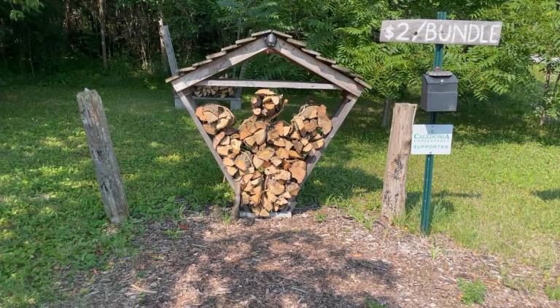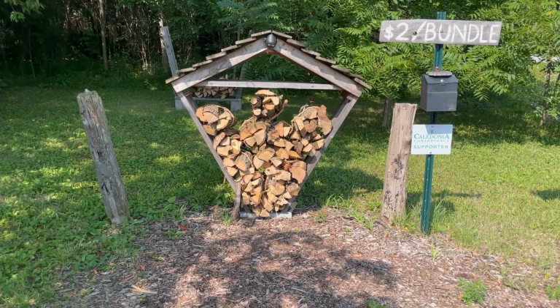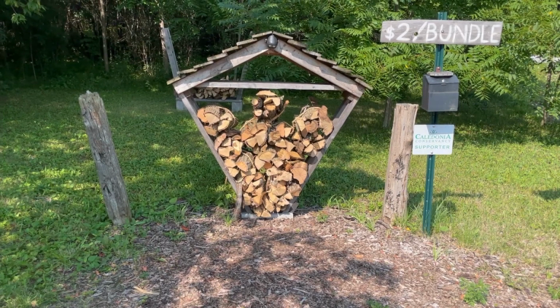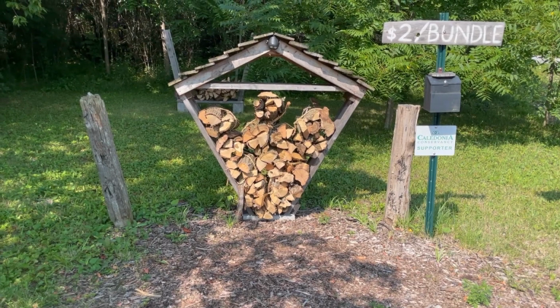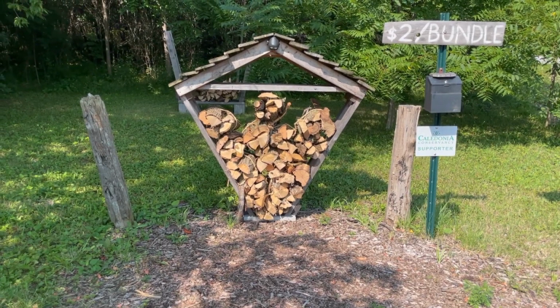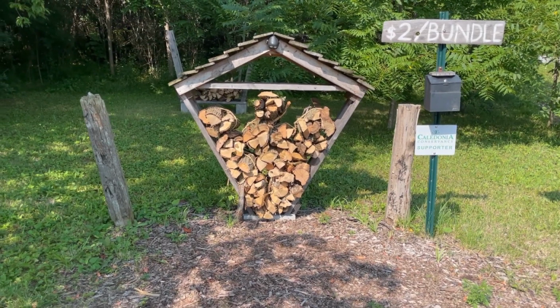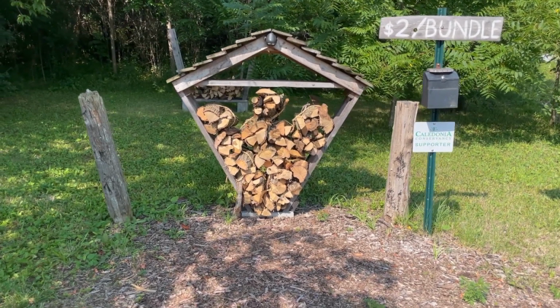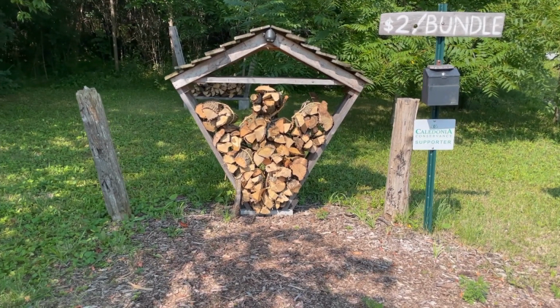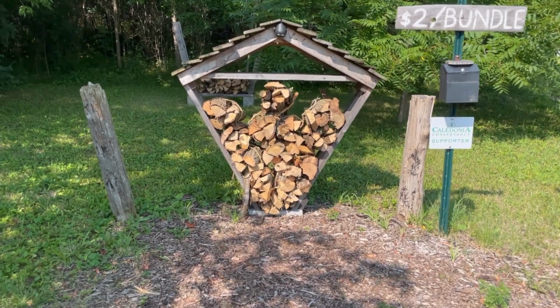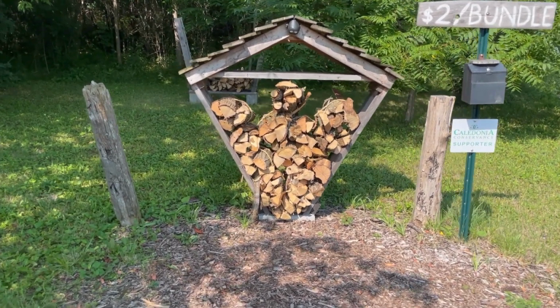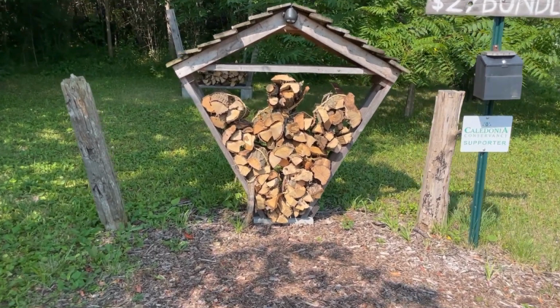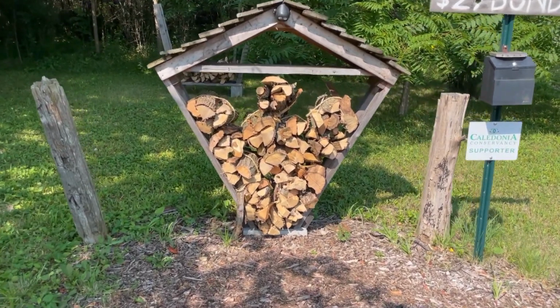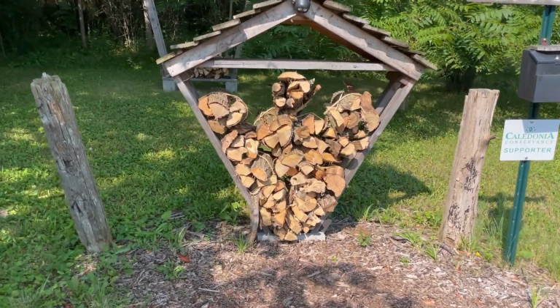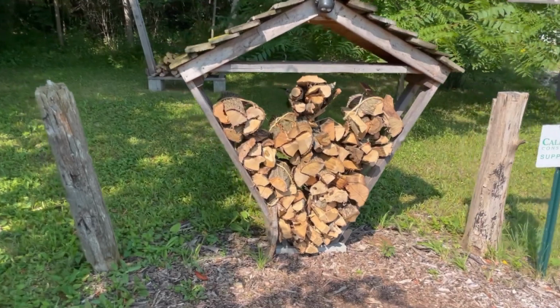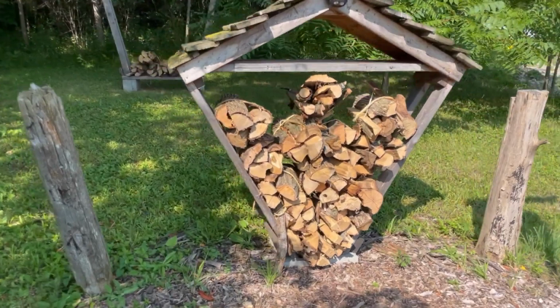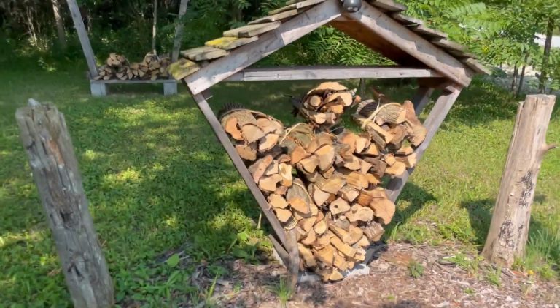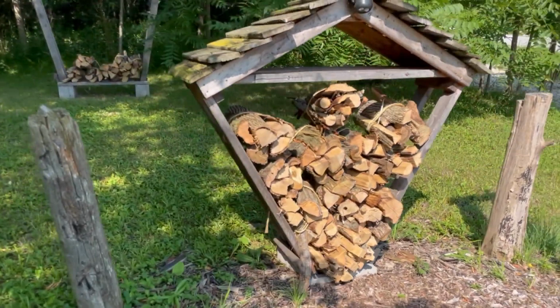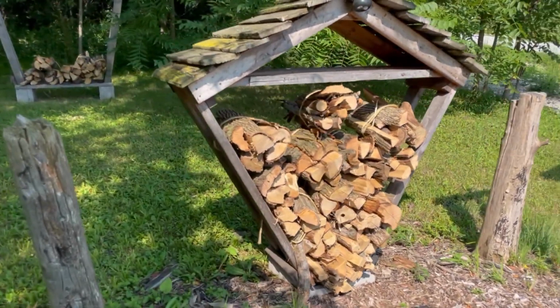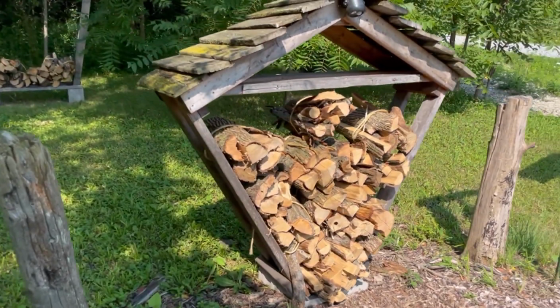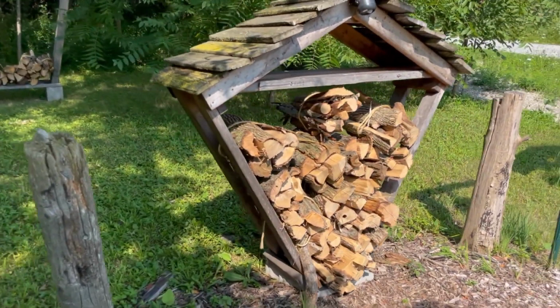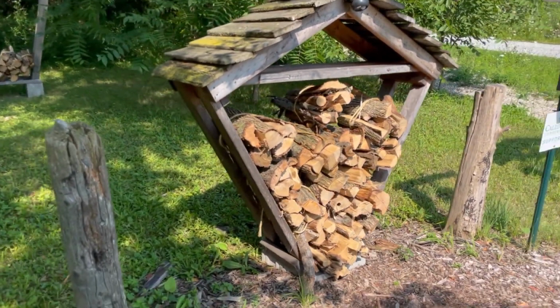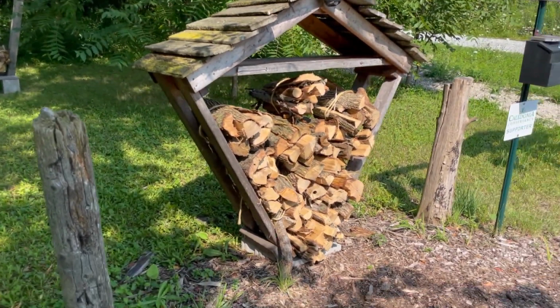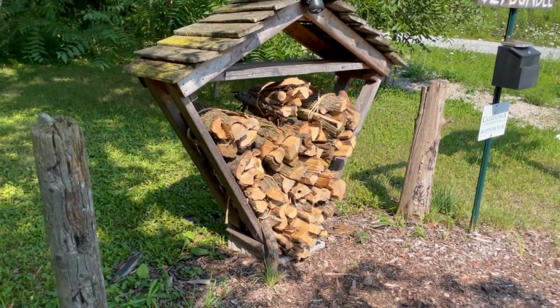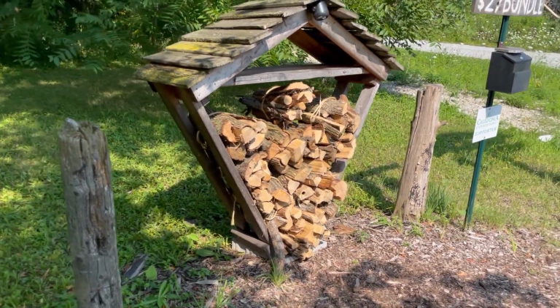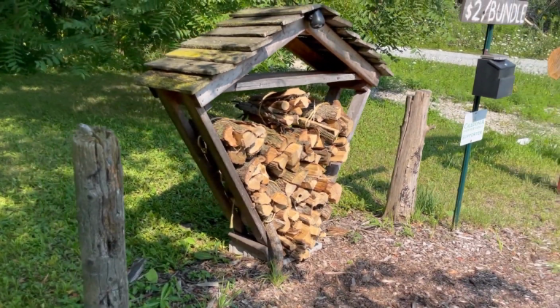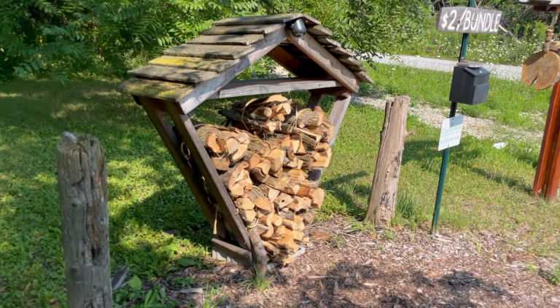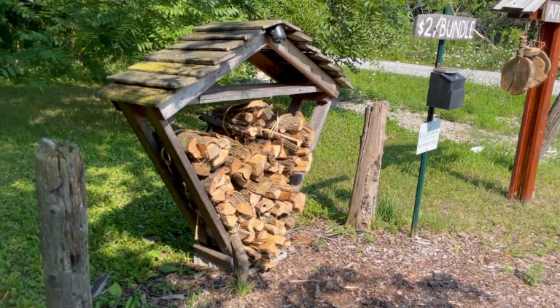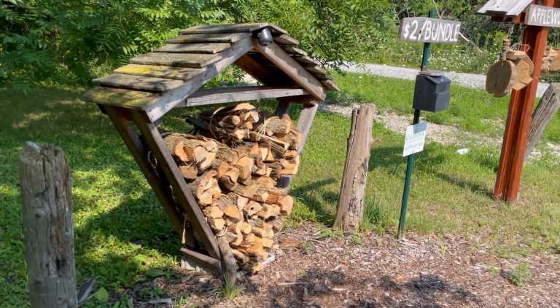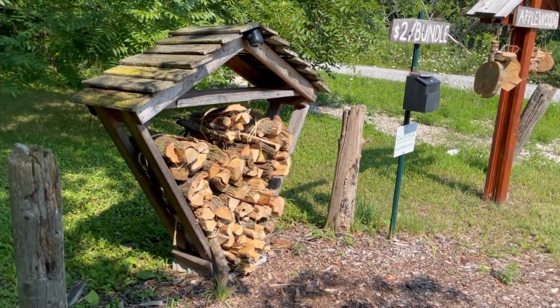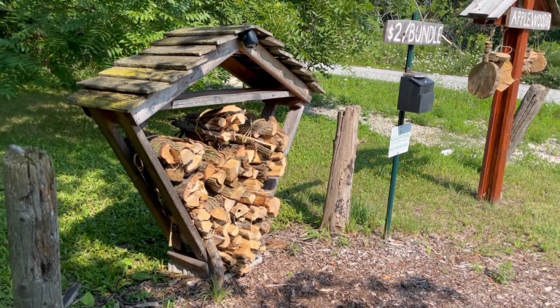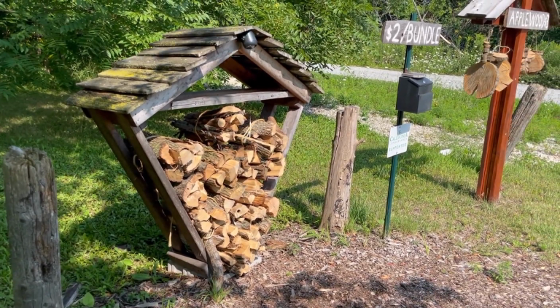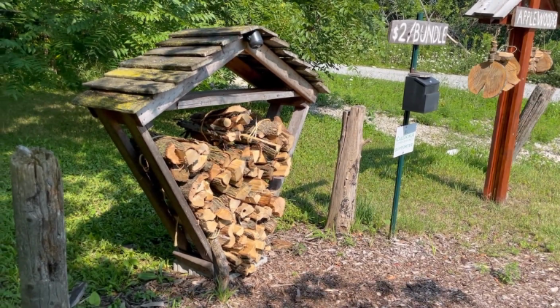Hey YouTube, here's our firewood stand. We've had a lot of success with it, so I thought I'd share it. I've noticed that this design has been copied around town, and it may help someone else on YouTube as well.